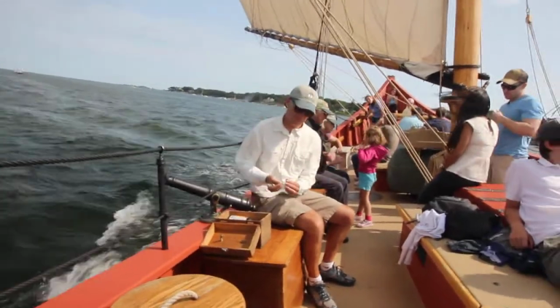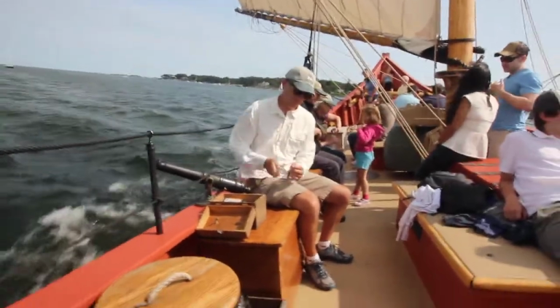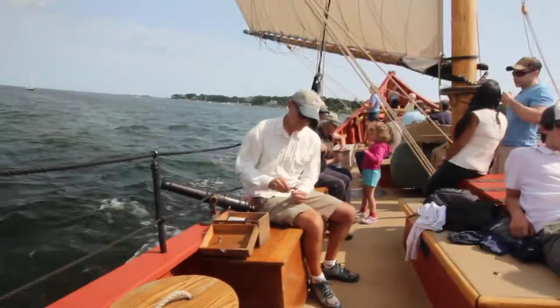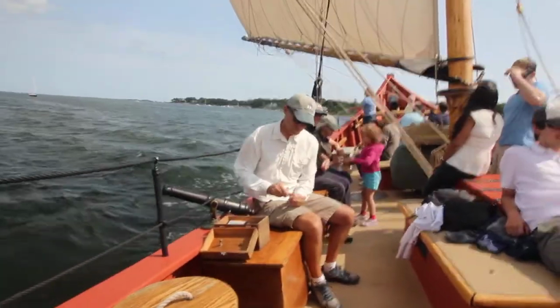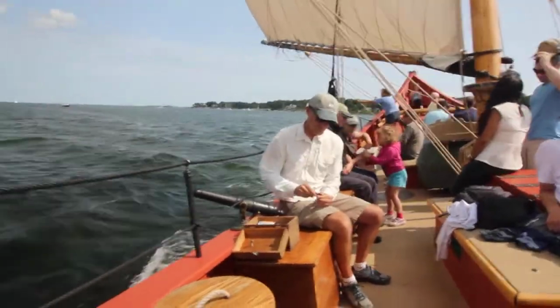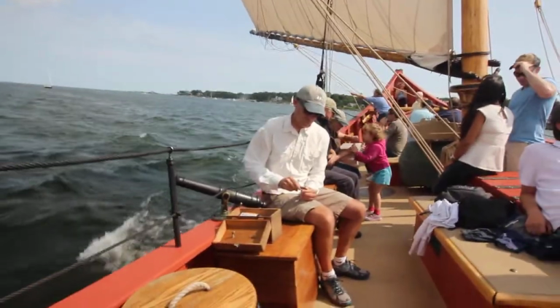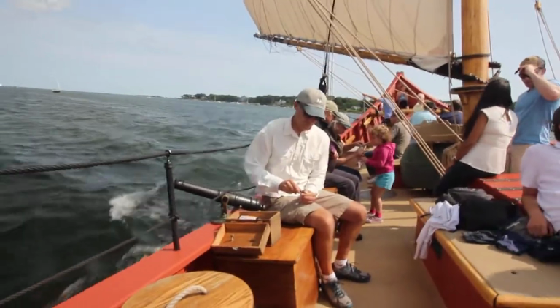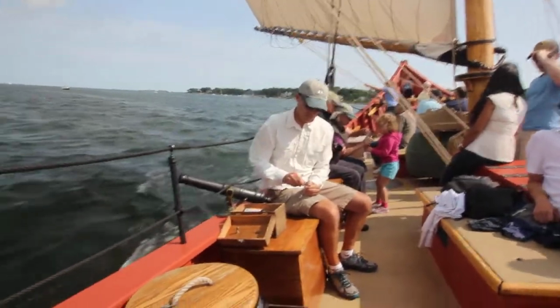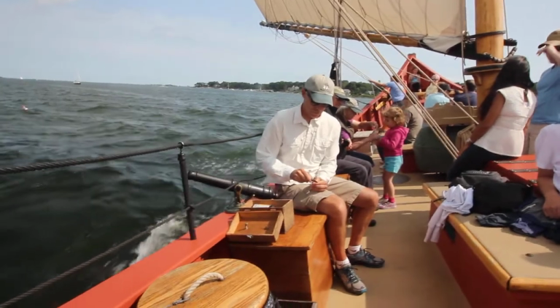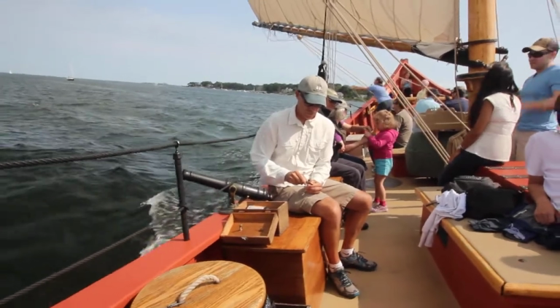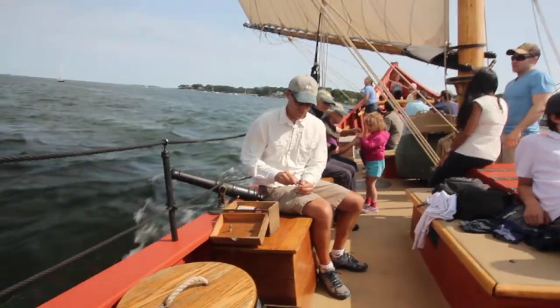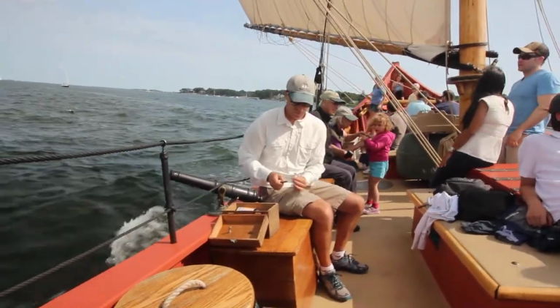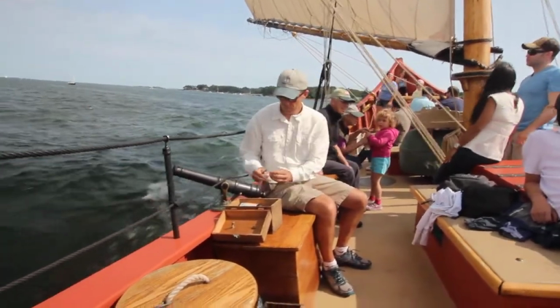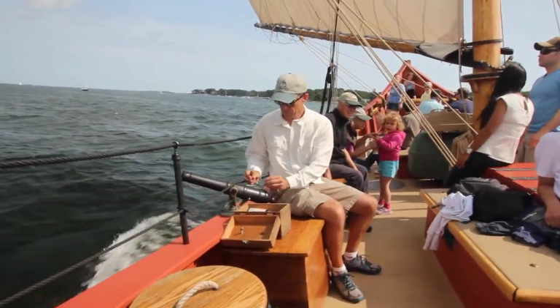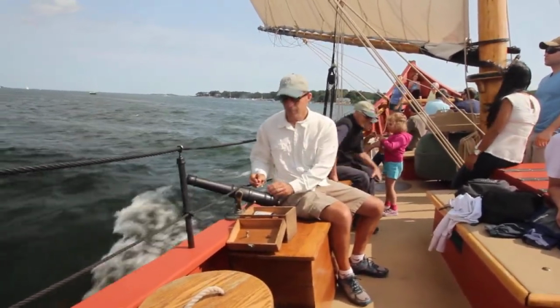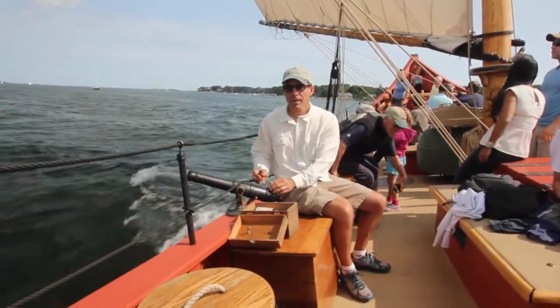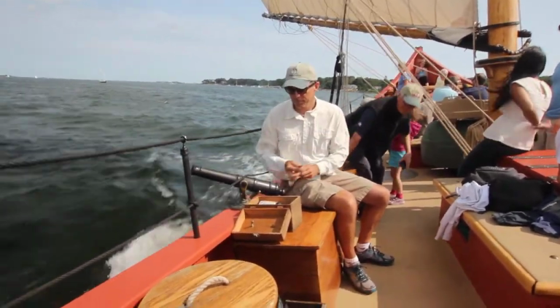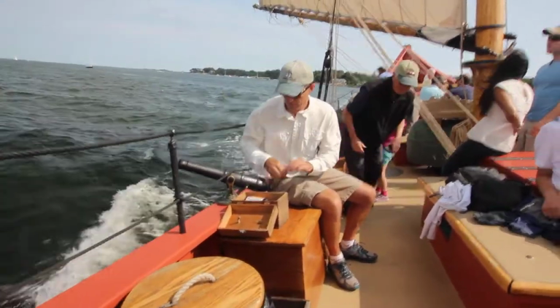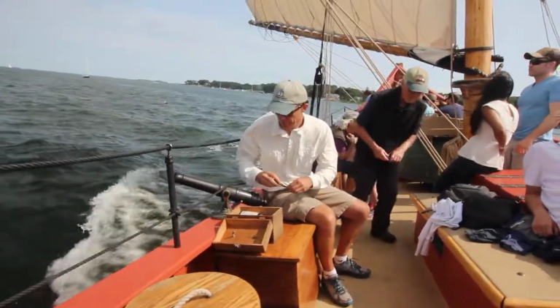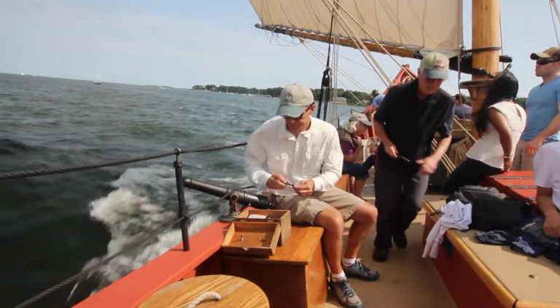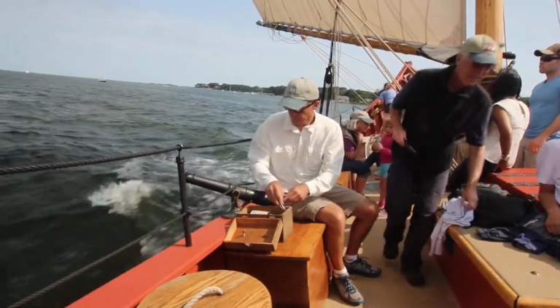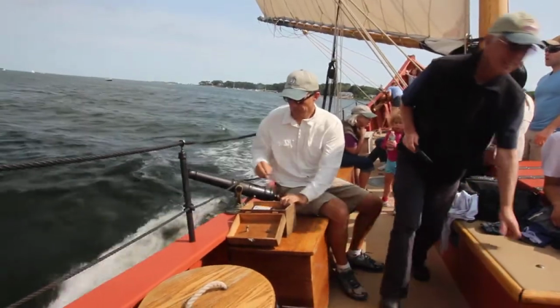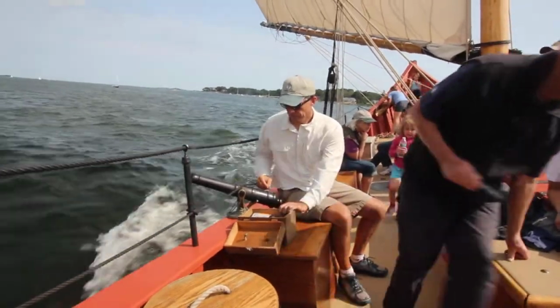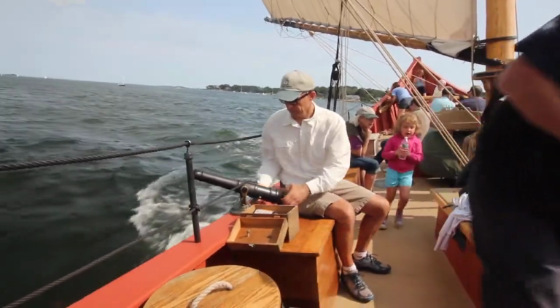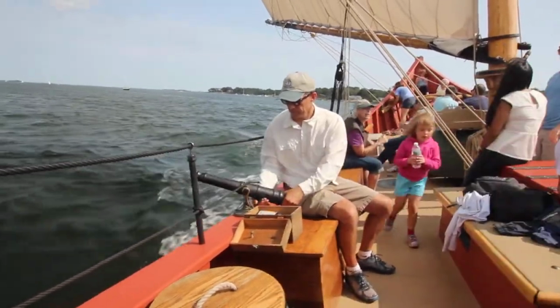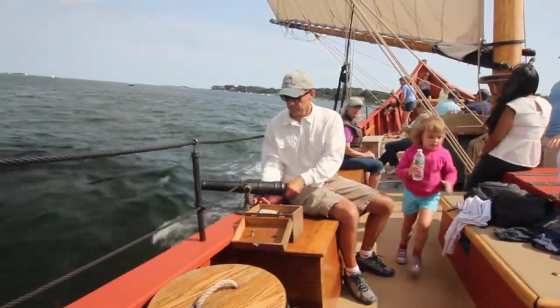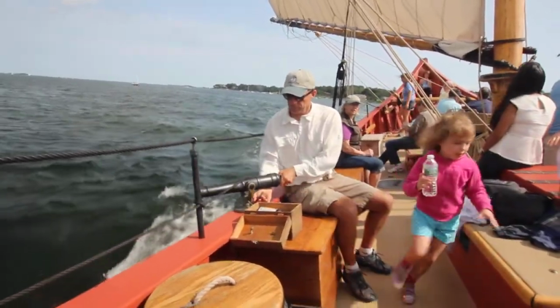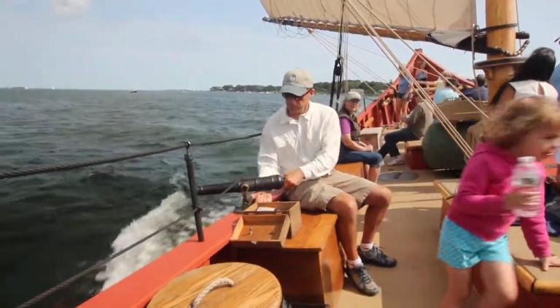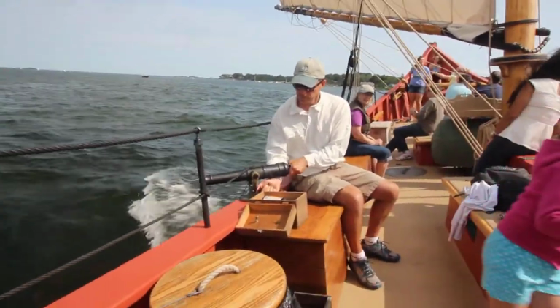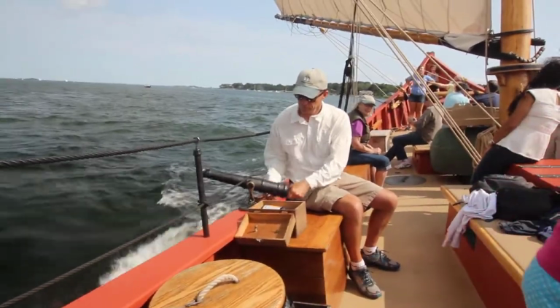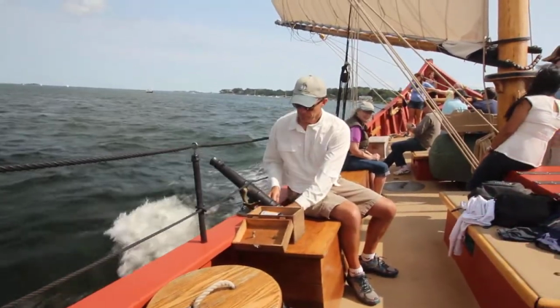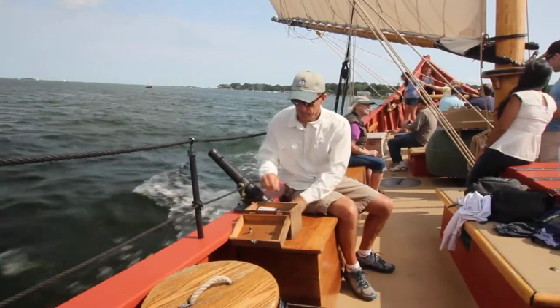Schooner part 2. Looks like Mike's going to actually fire the cannon. Hey, are you really going to fire that cannon? Yes, I am.